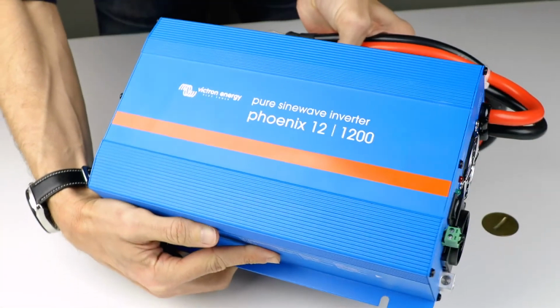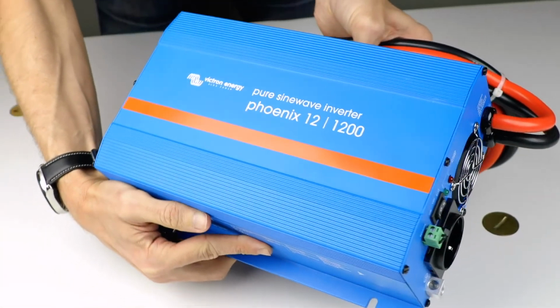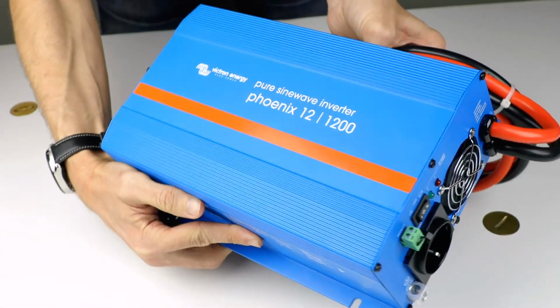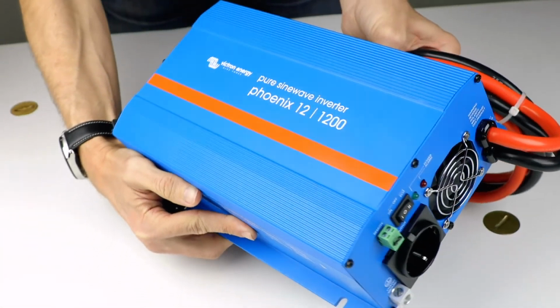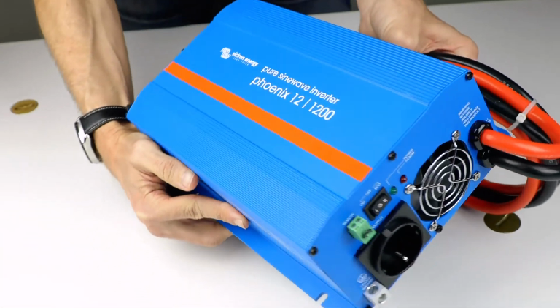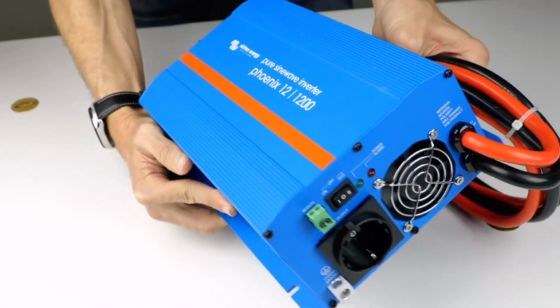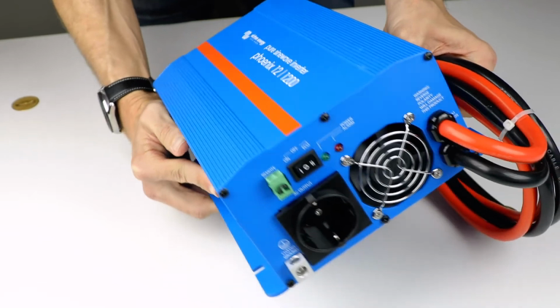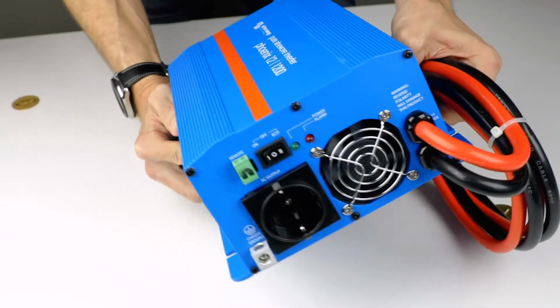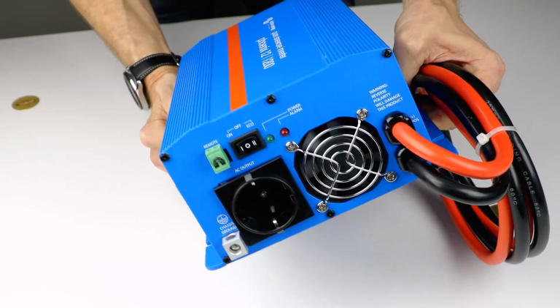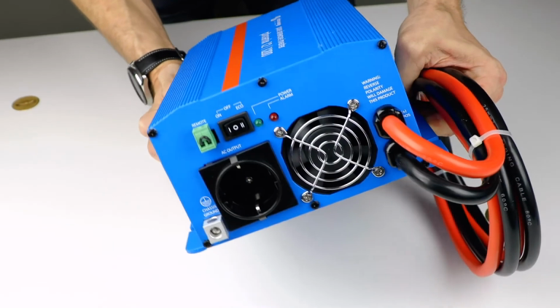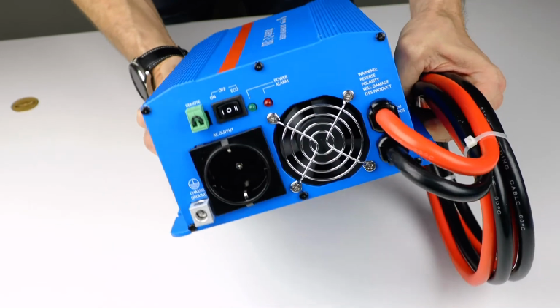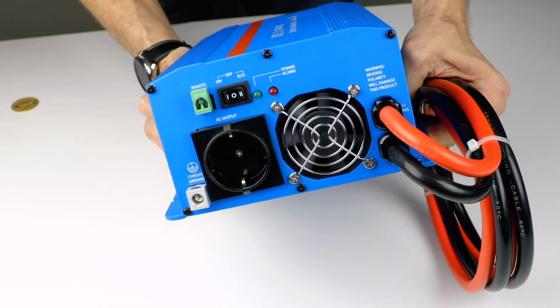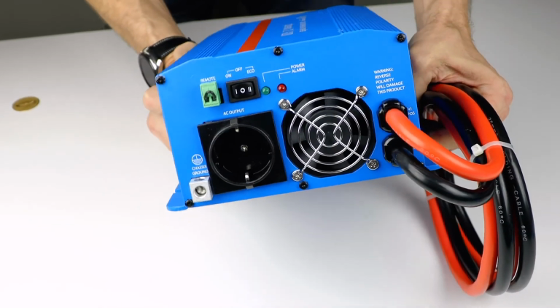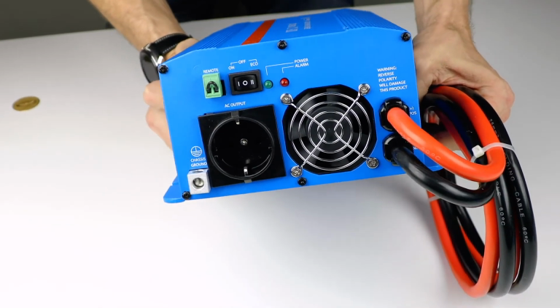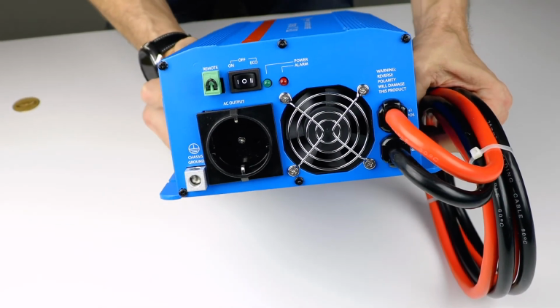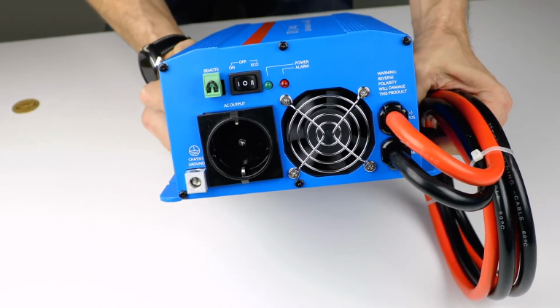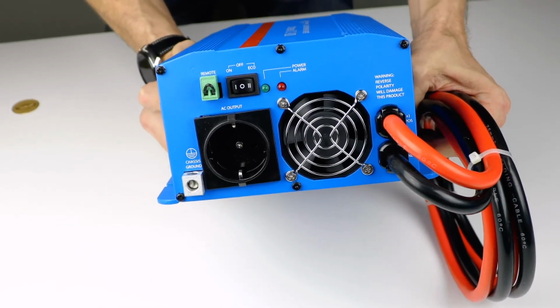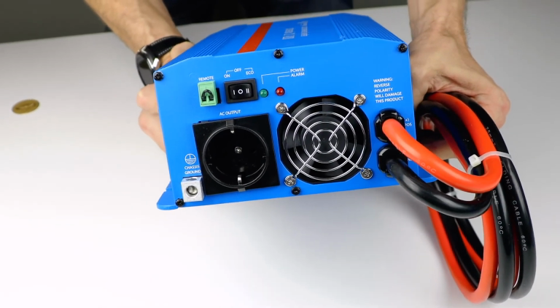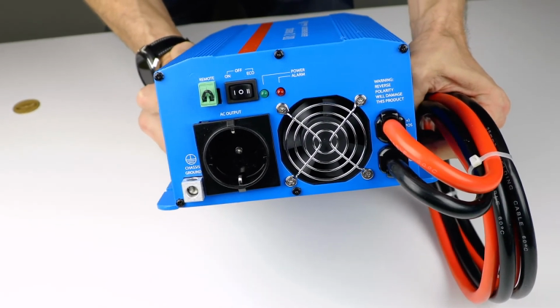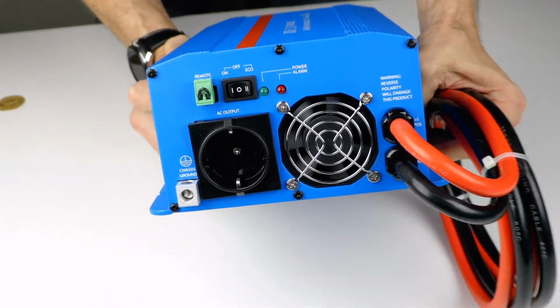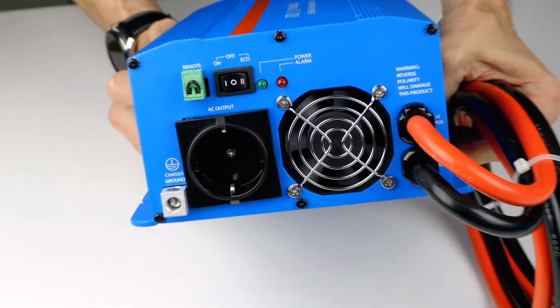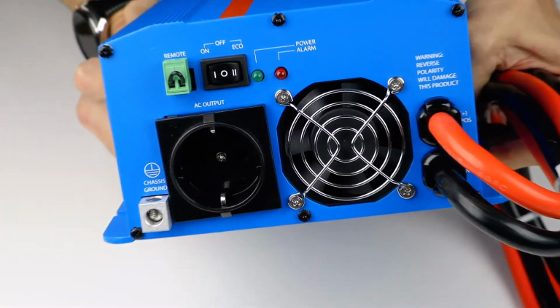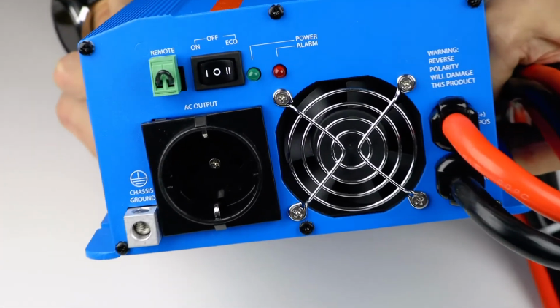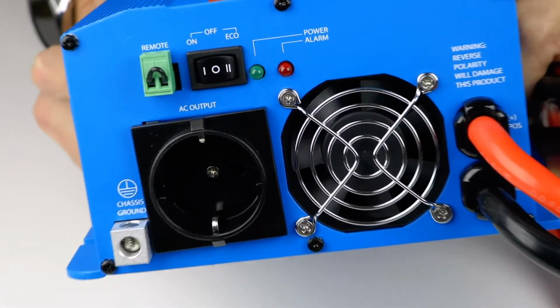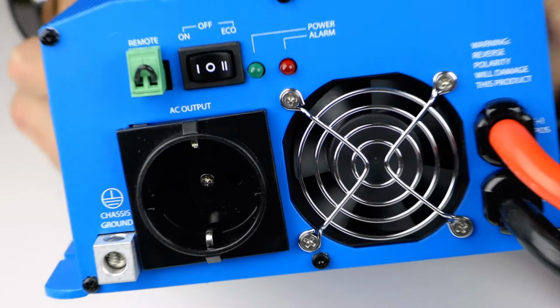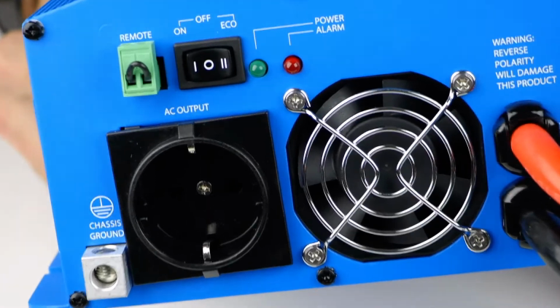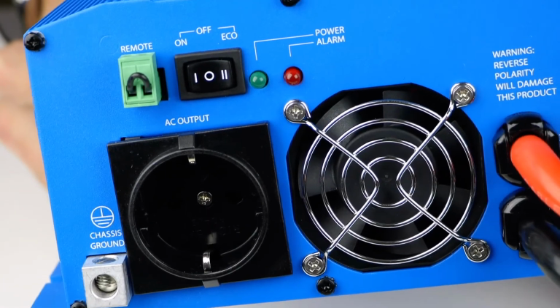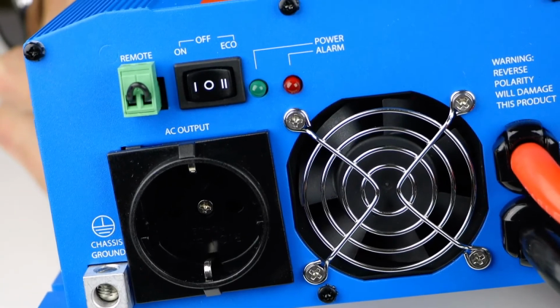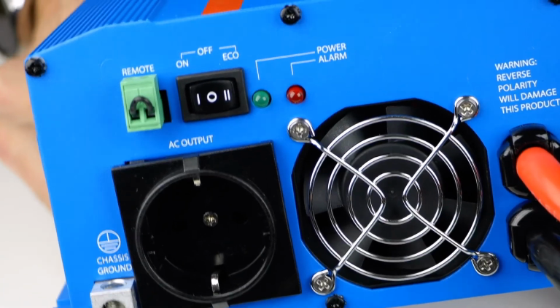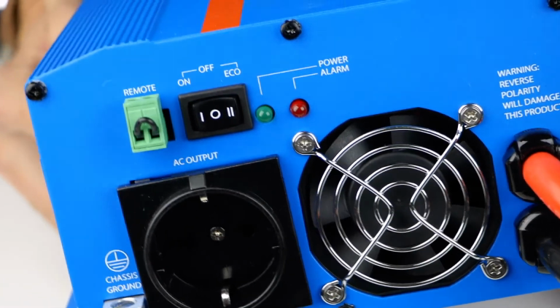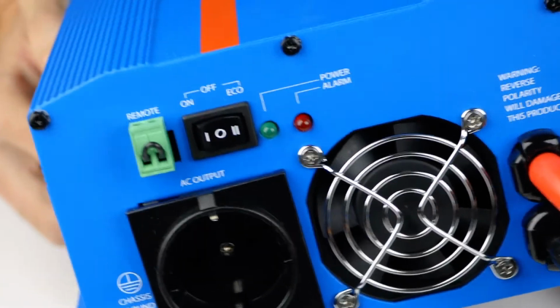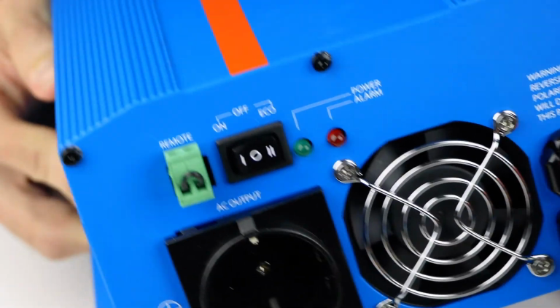The Victron Phoenix series inverter wires directly into your batteries or DC system and allows you to have all the comforts of home while you're on the go.